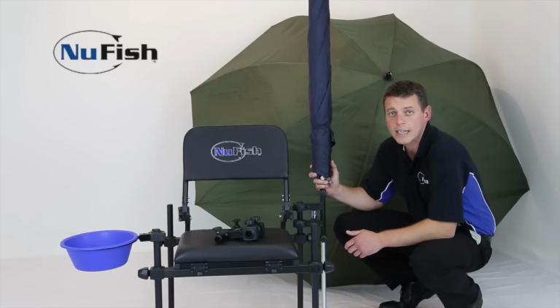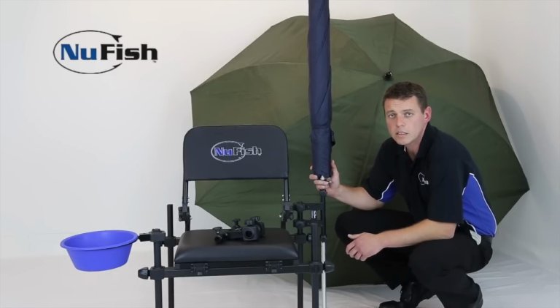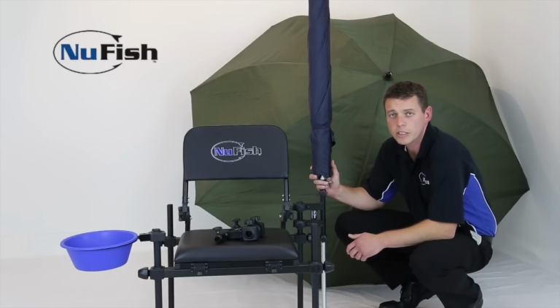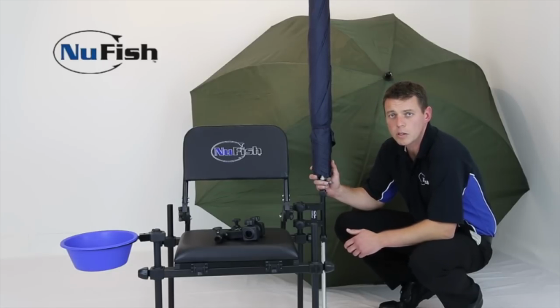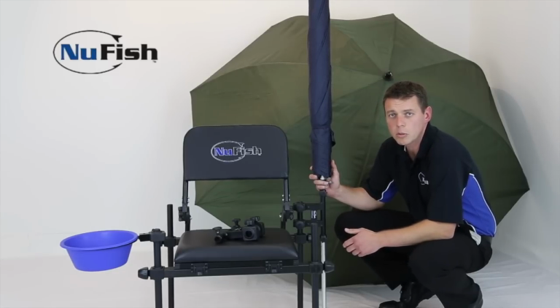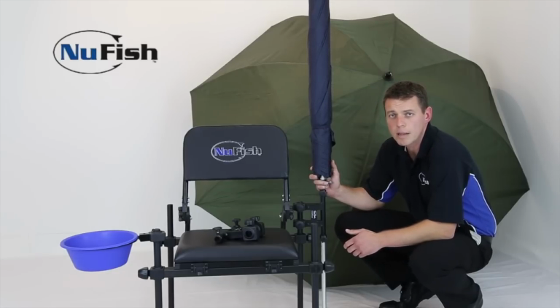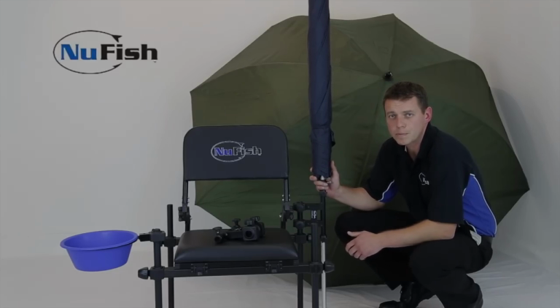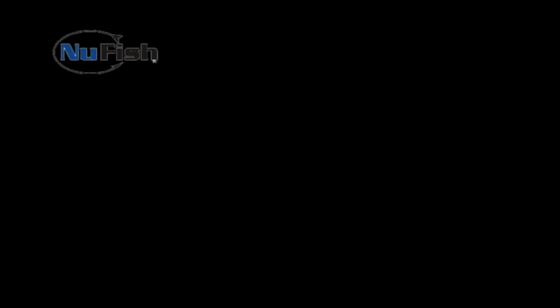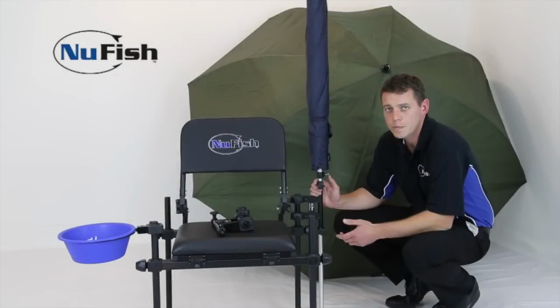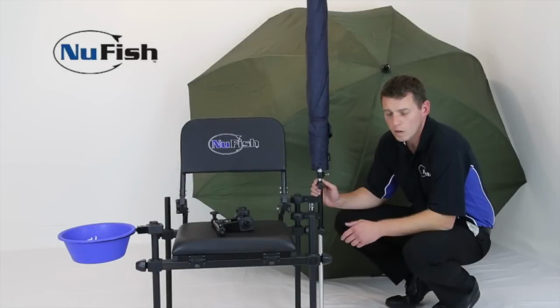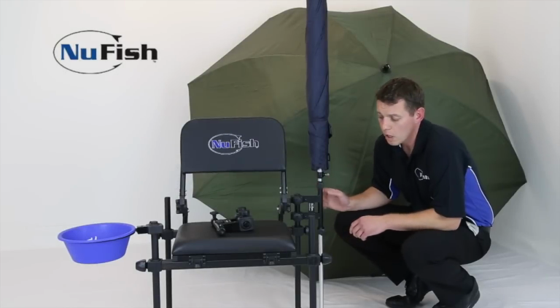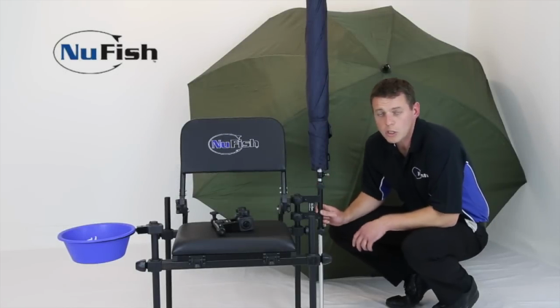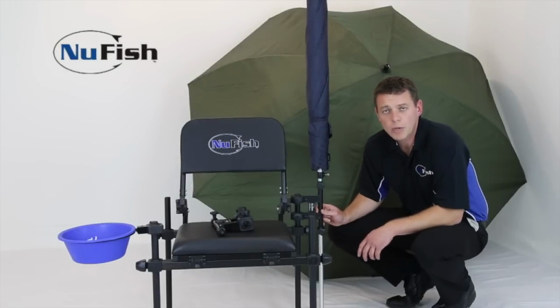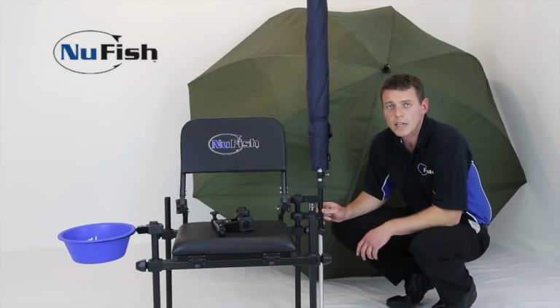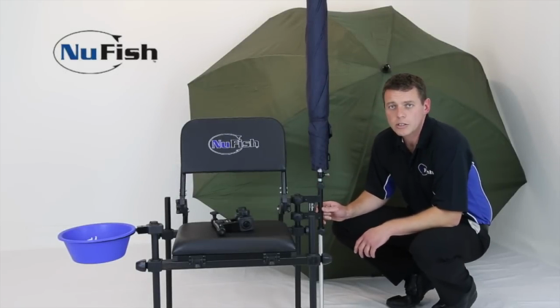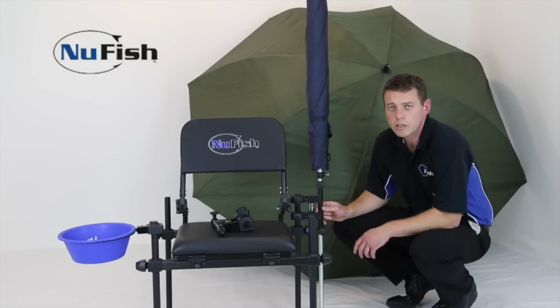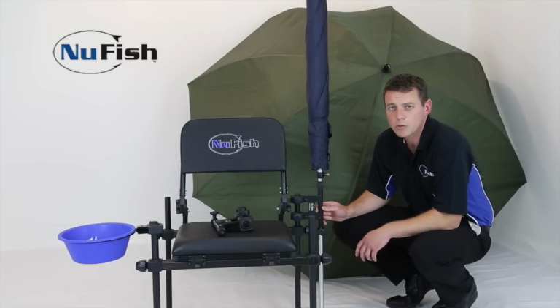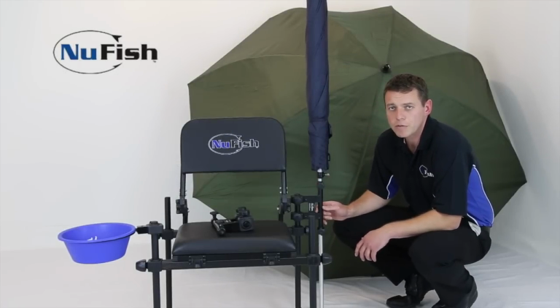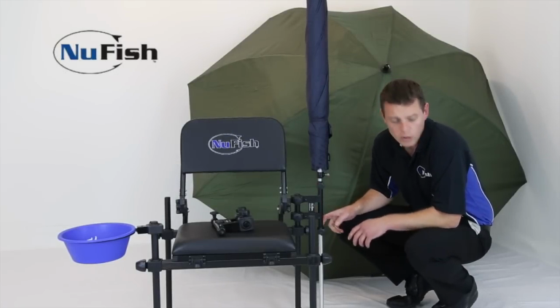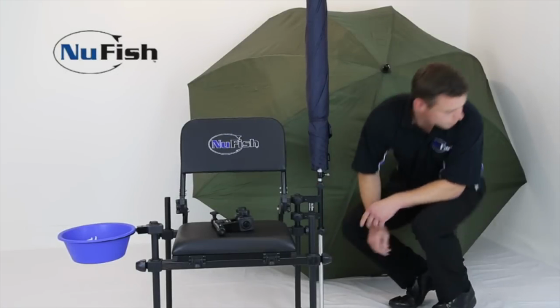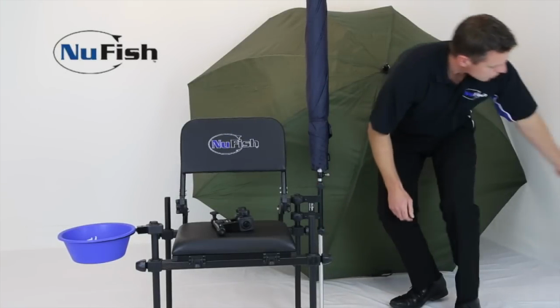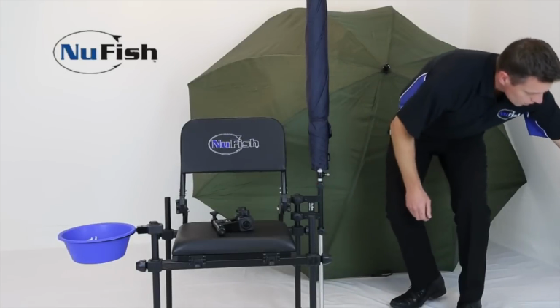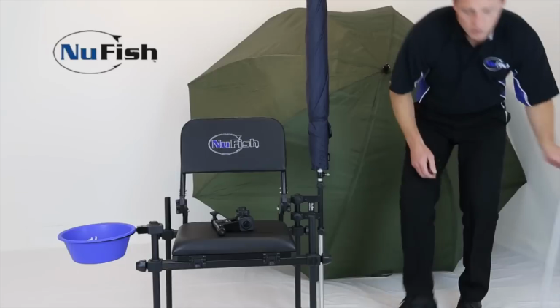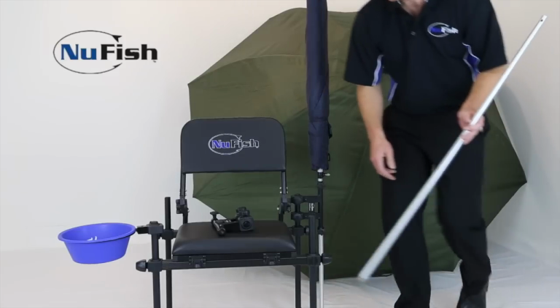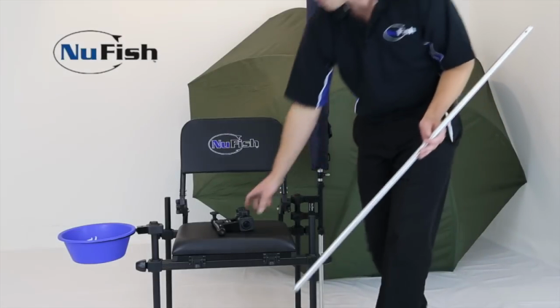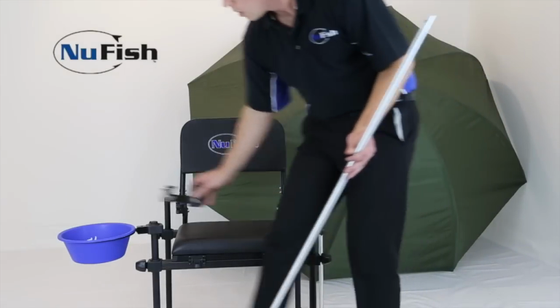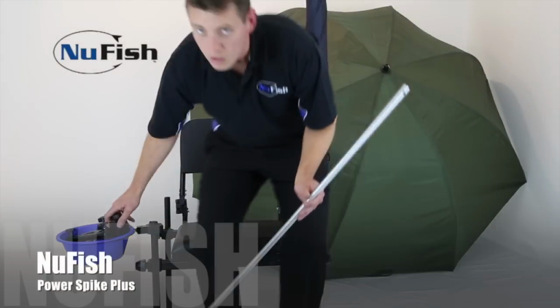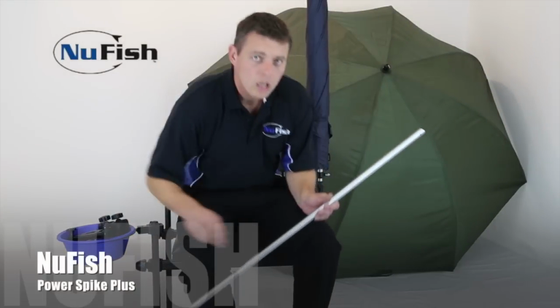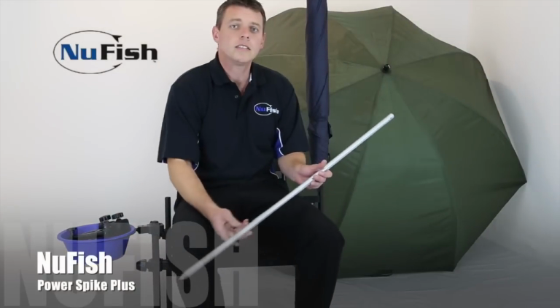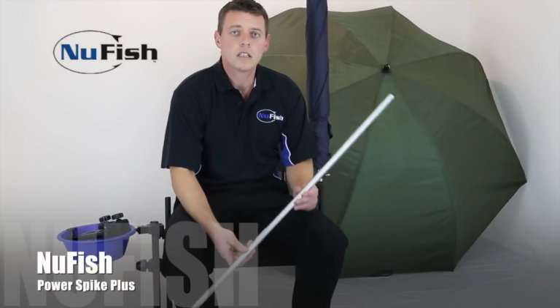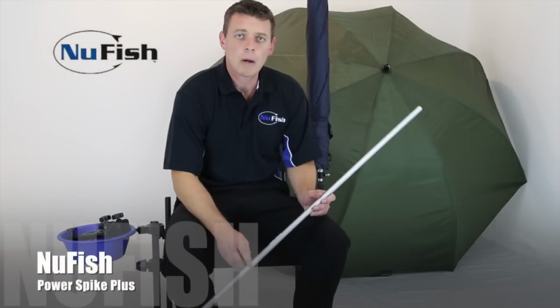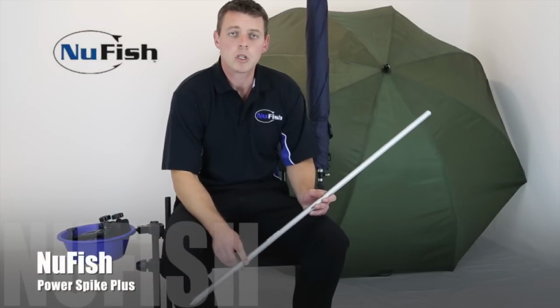That is the New Fish Double Brolic Lamp. While we talk about umbrellas, I'd like to show you another product we have. This is the Power Spike Plus.